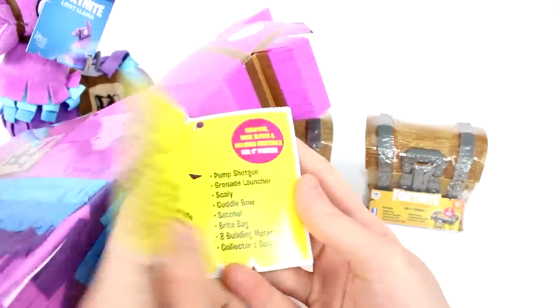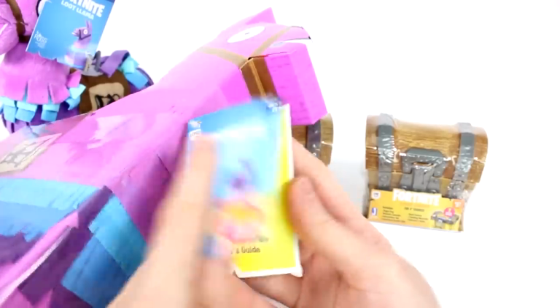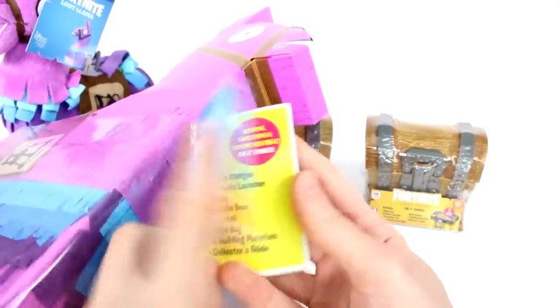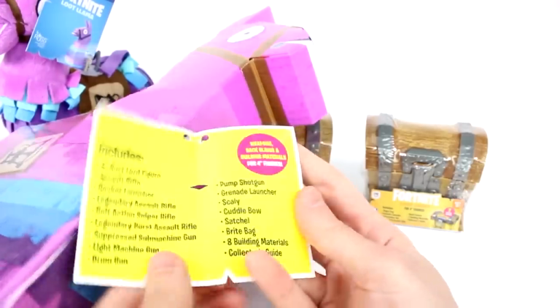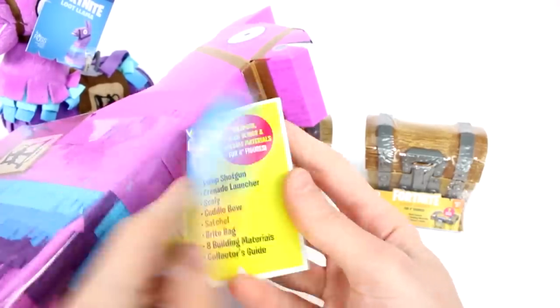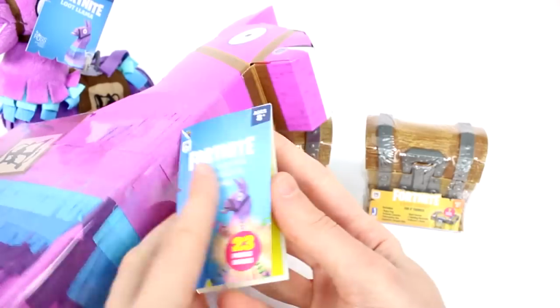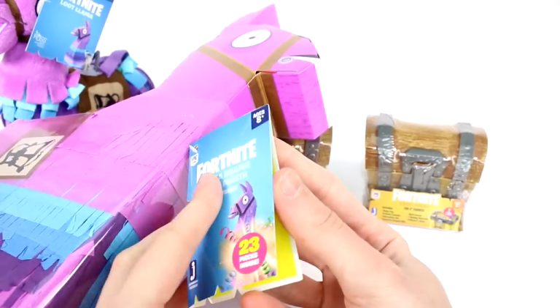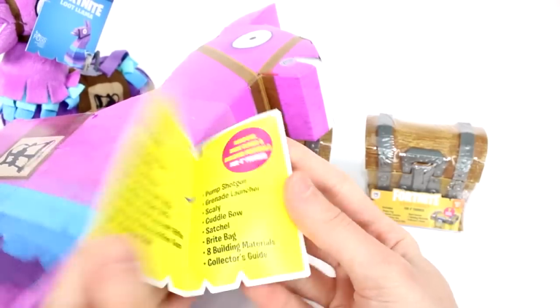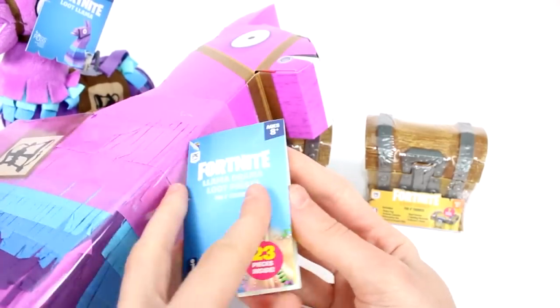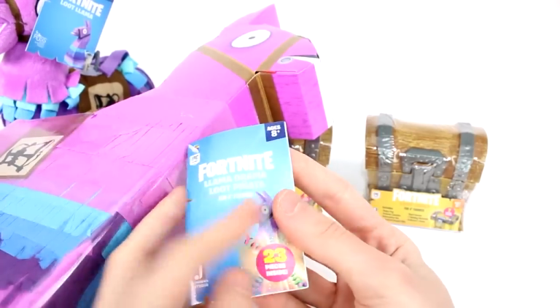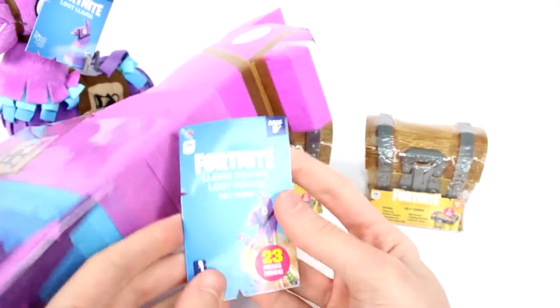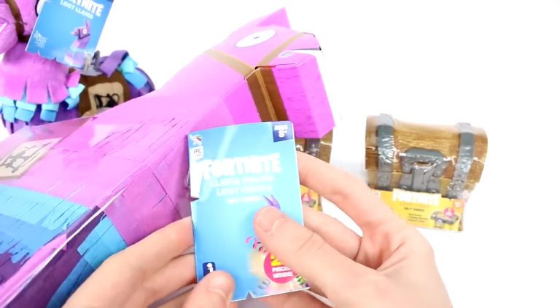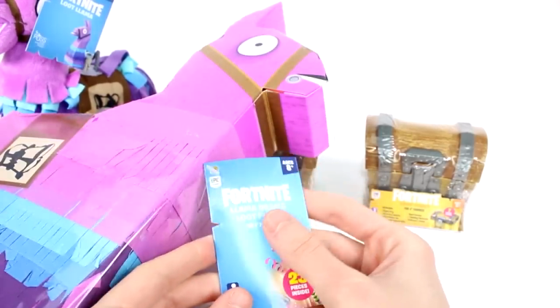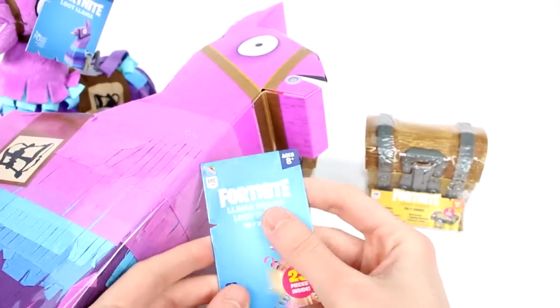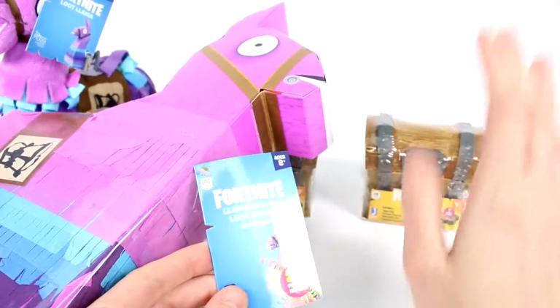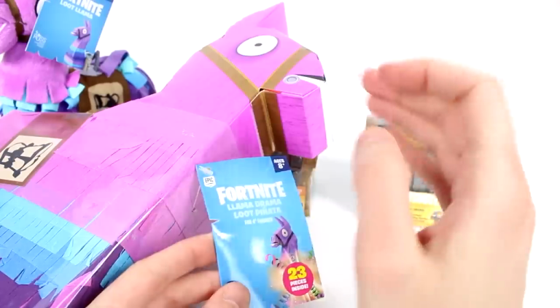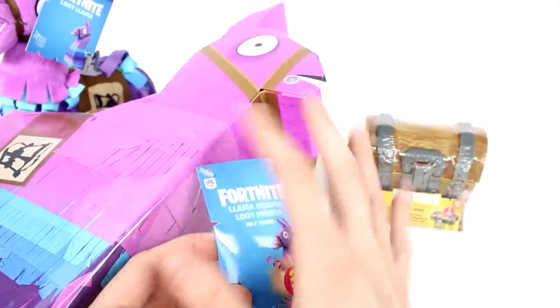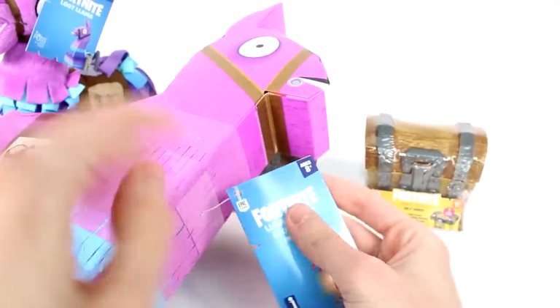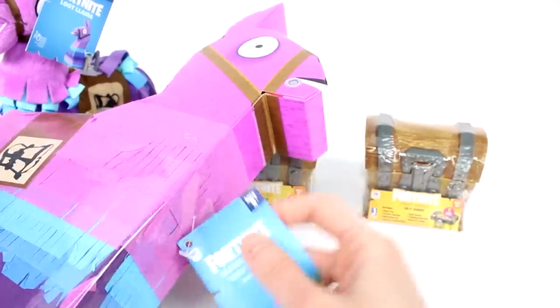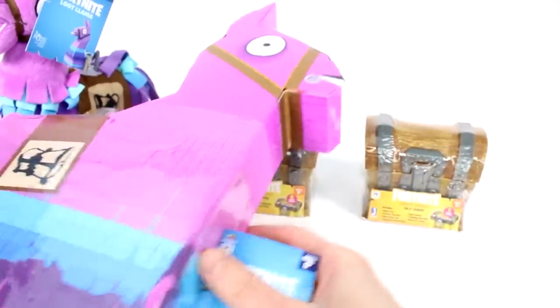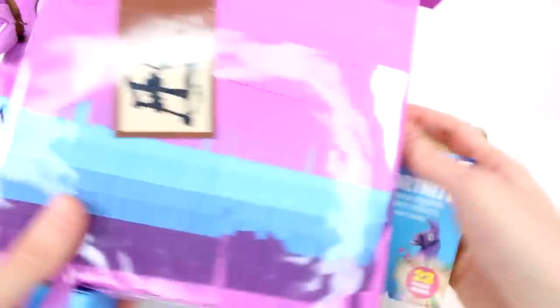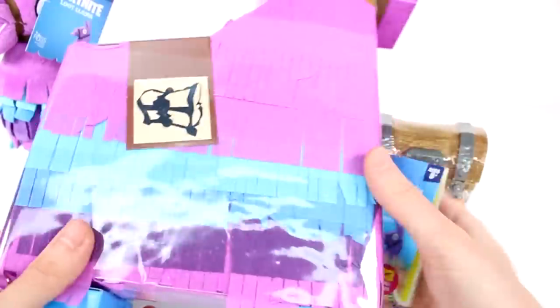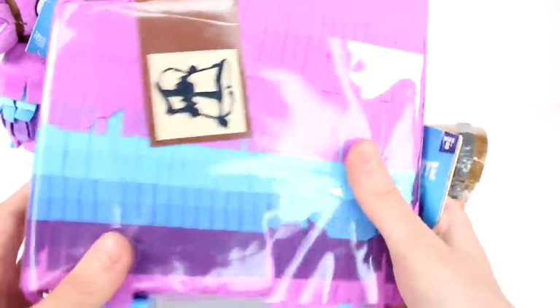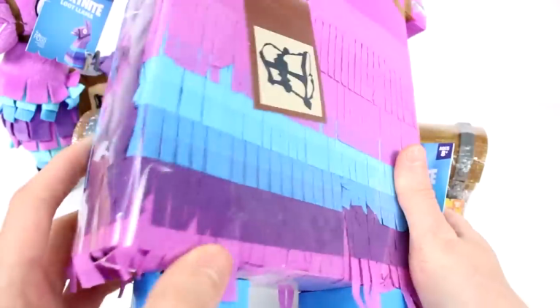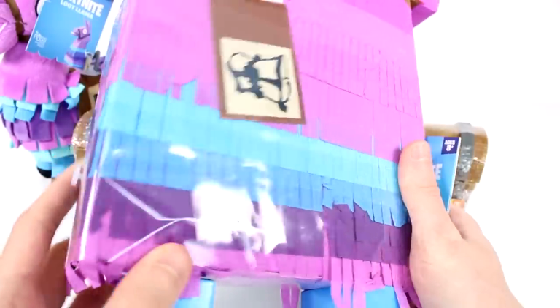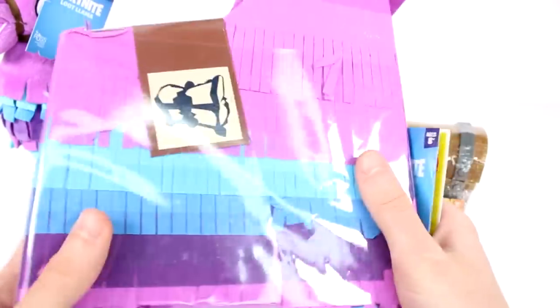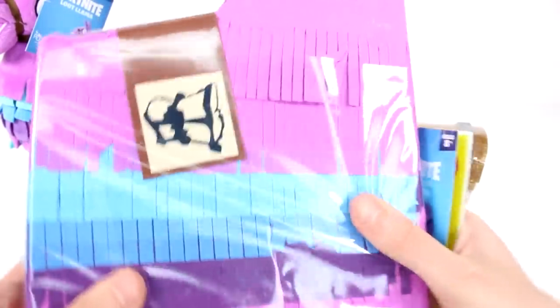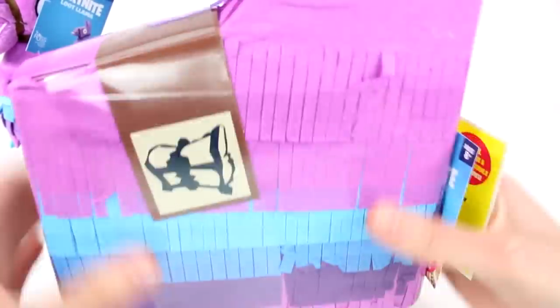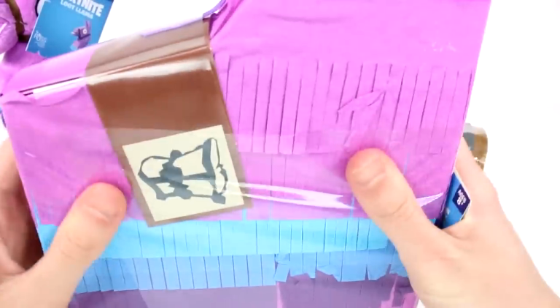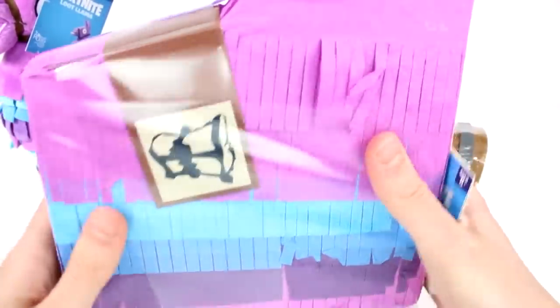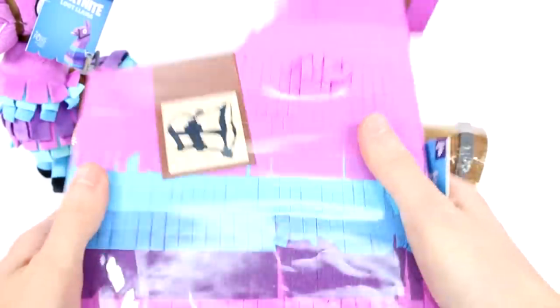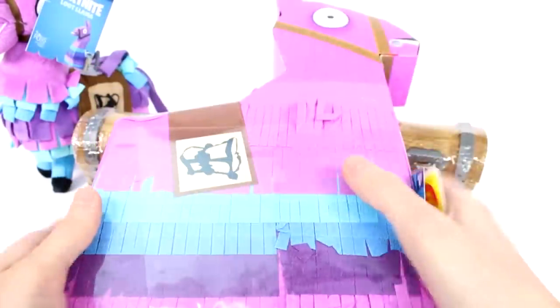And I think that gives us a little sneak peek at what's inside. I don't think I want to read it. I don't know if they're all the same inside. I probably should have grabbed two just to be on the safe side, but that totally slipped my mind.